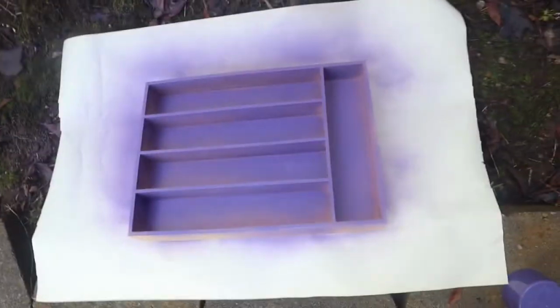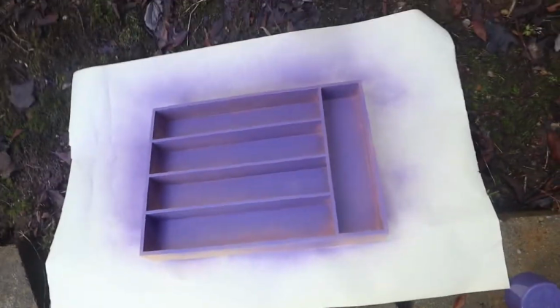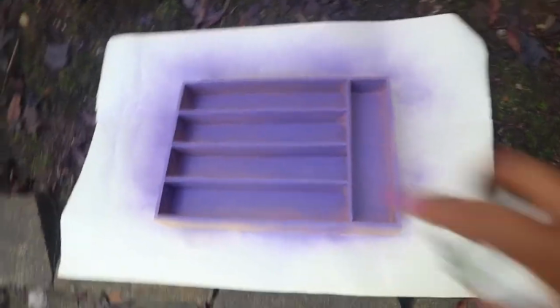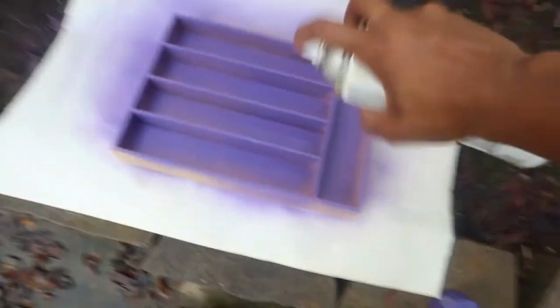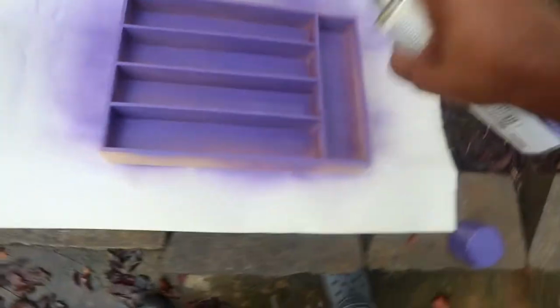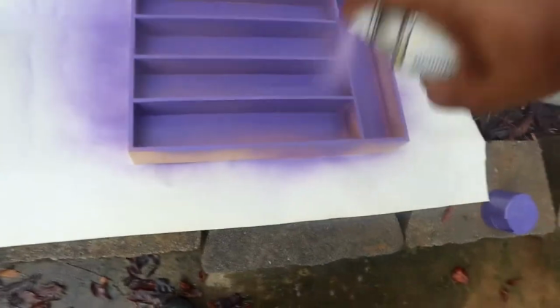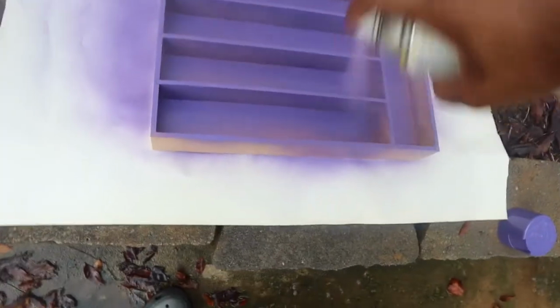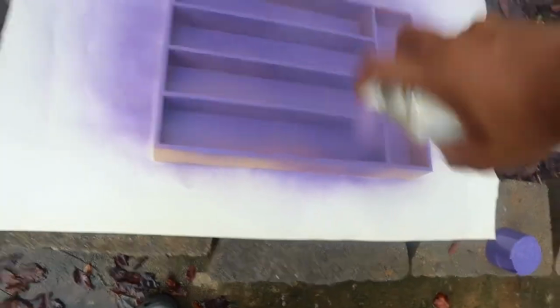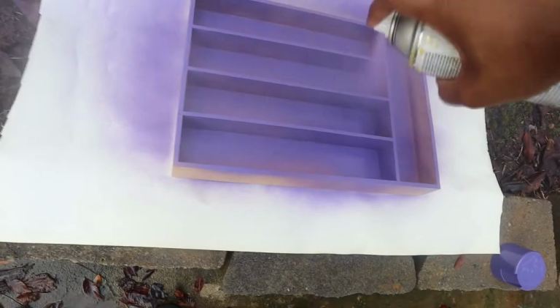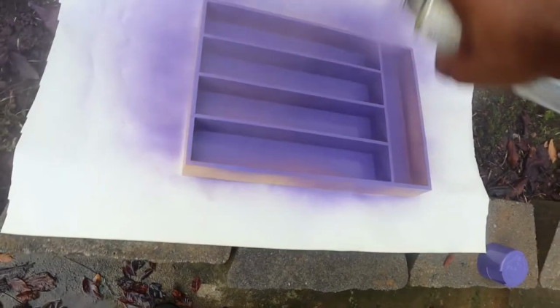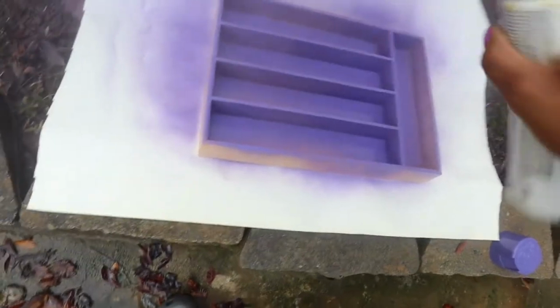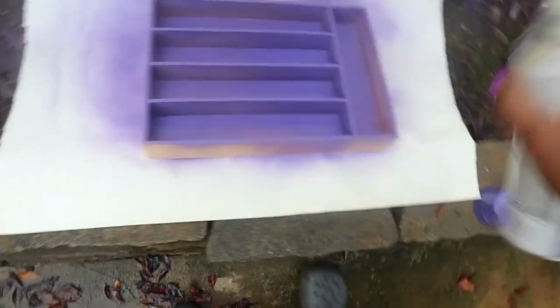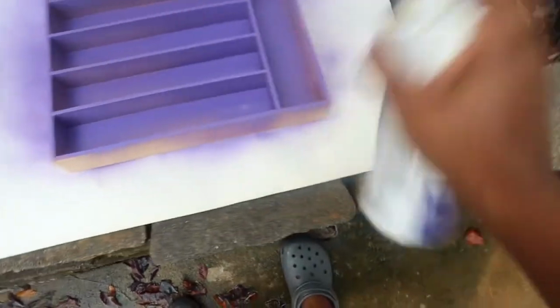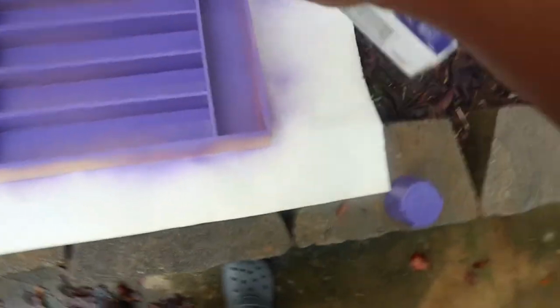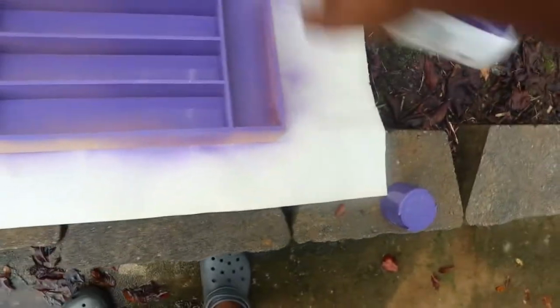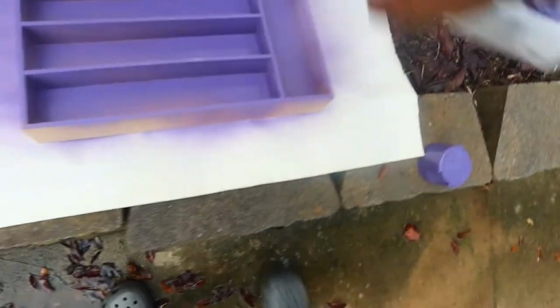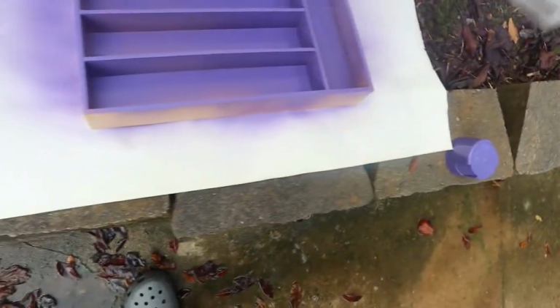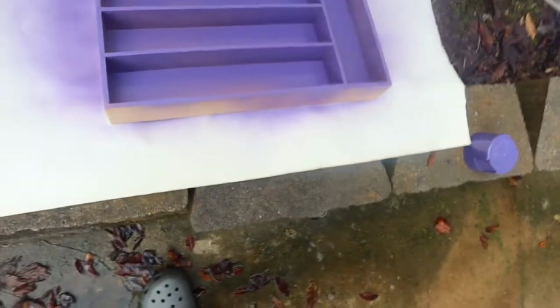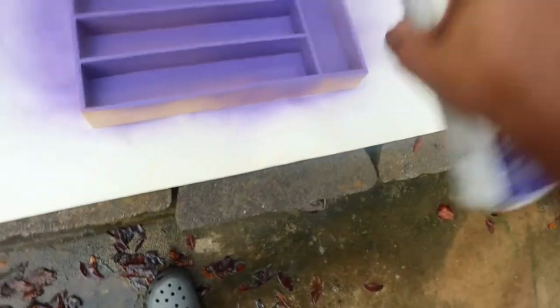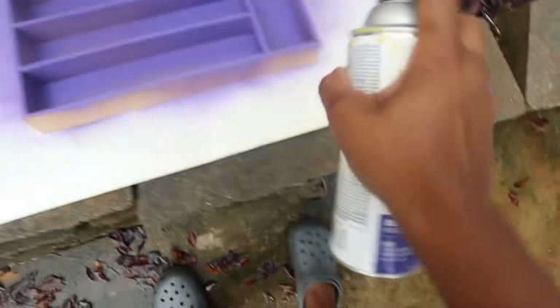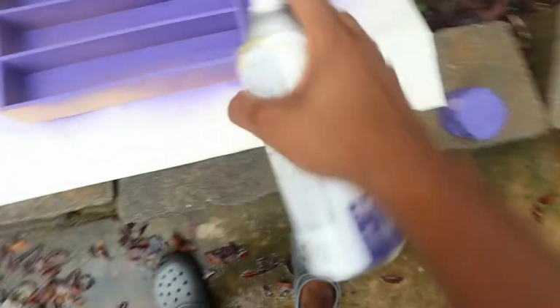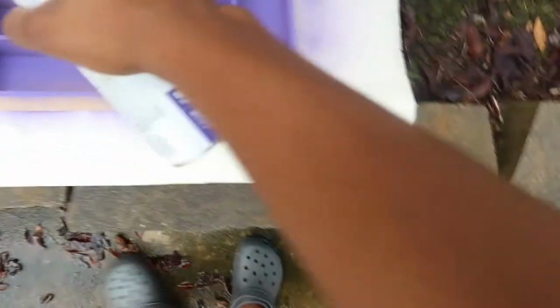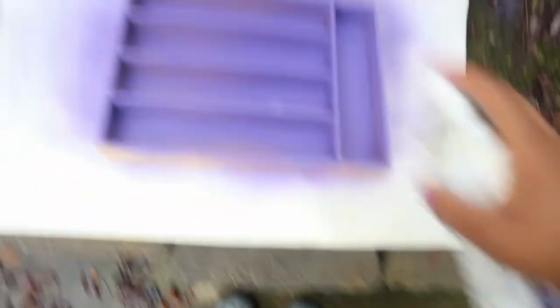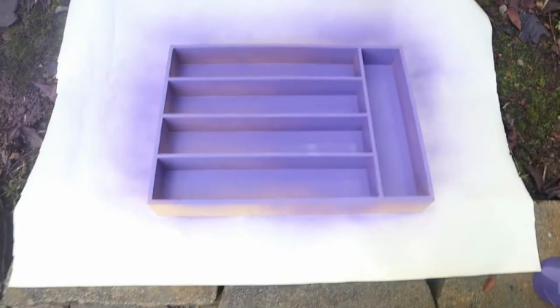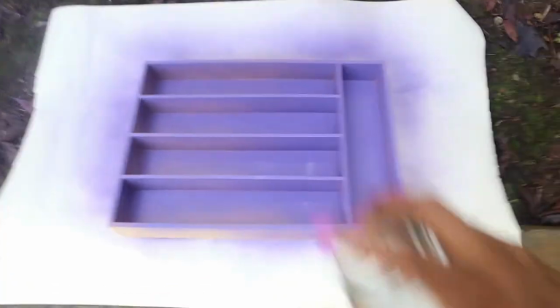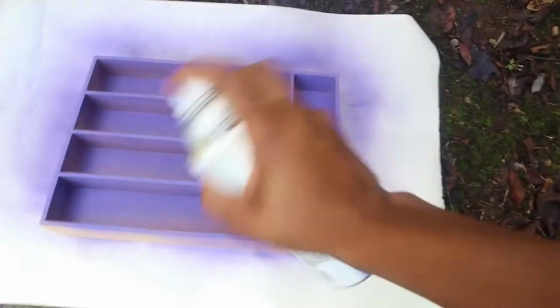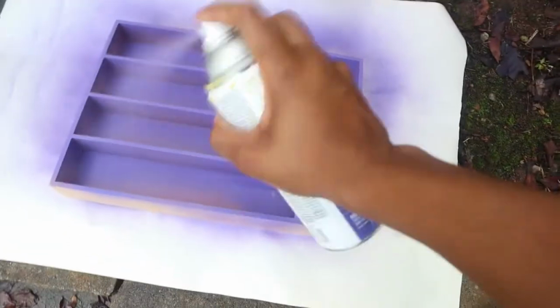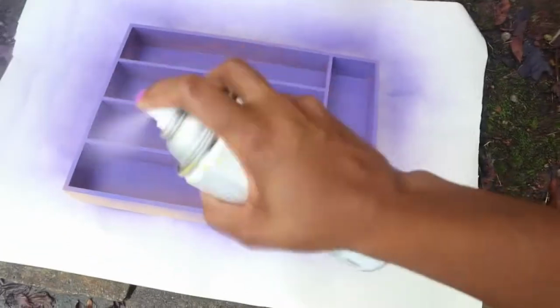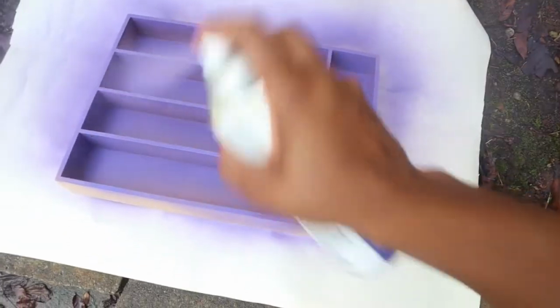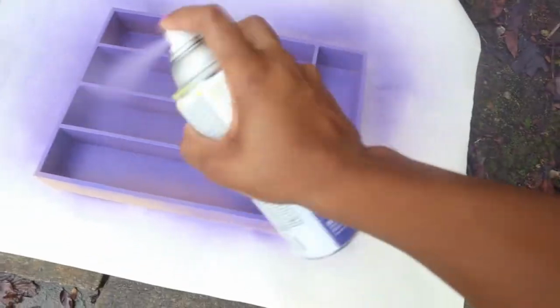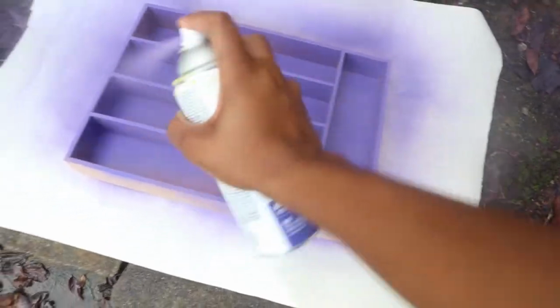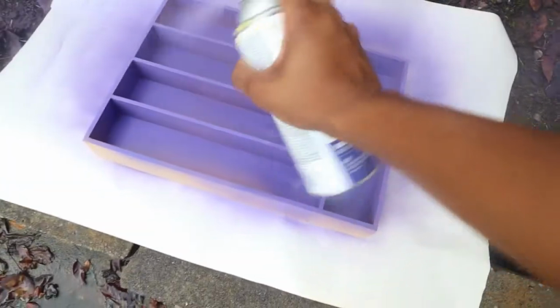It's nice — I probably should have done this instead of painting the other one. It's coming out a little better and more detailed.